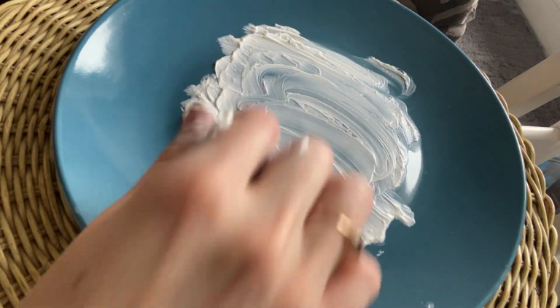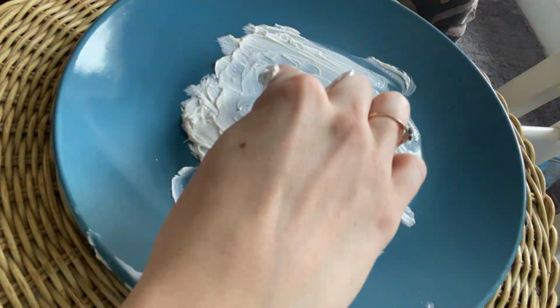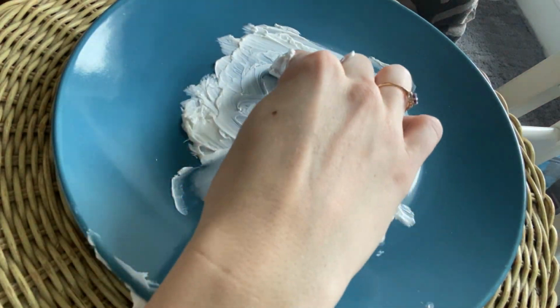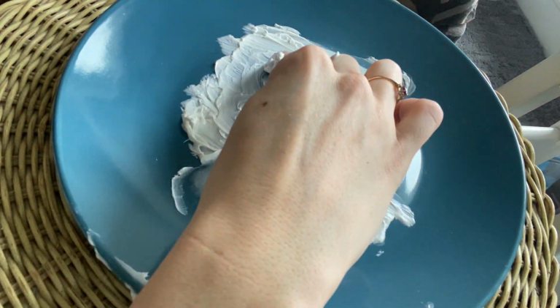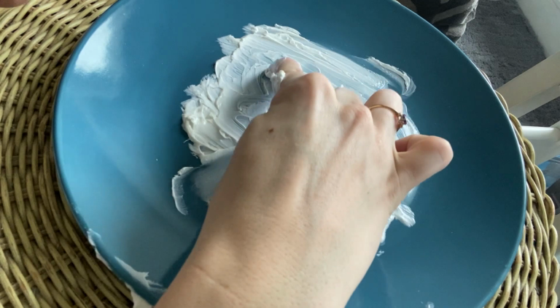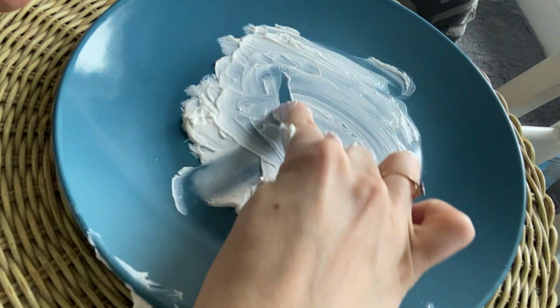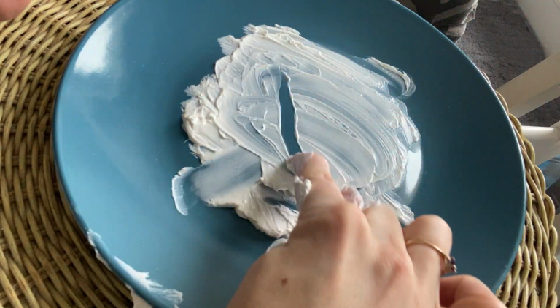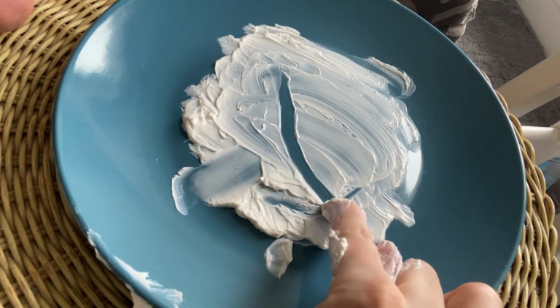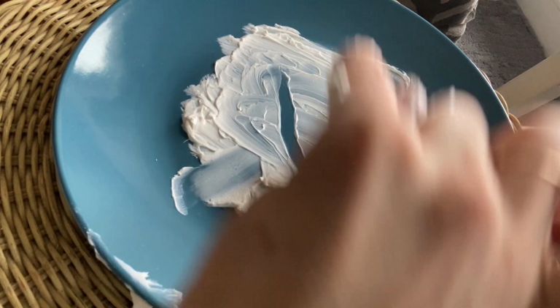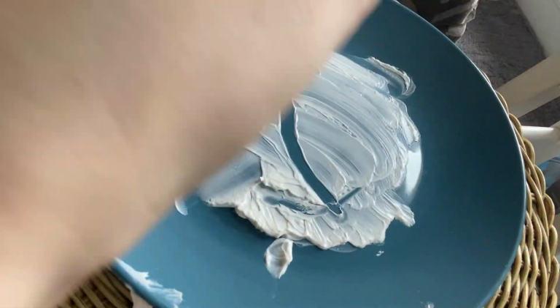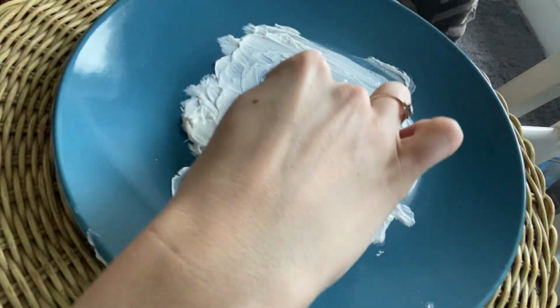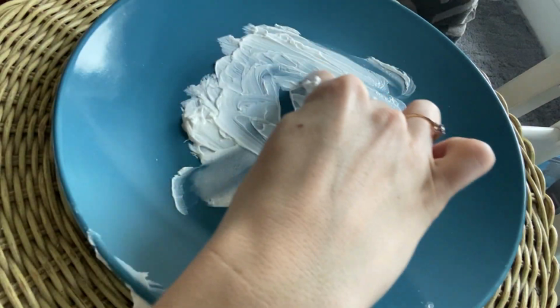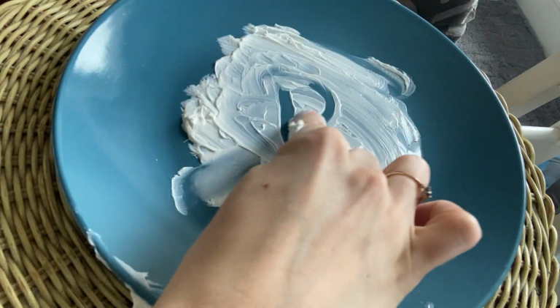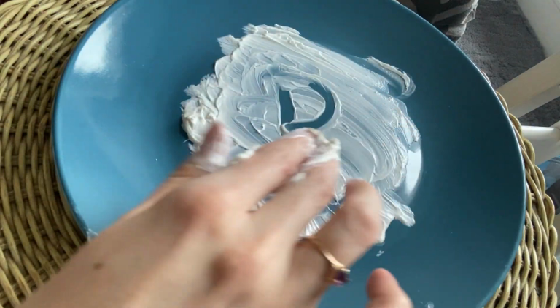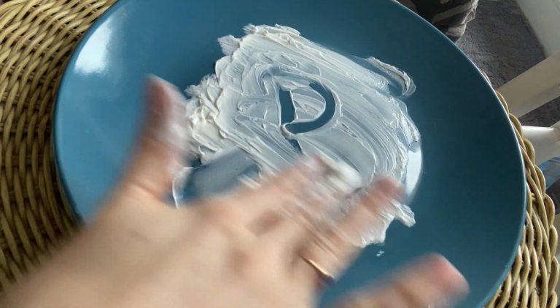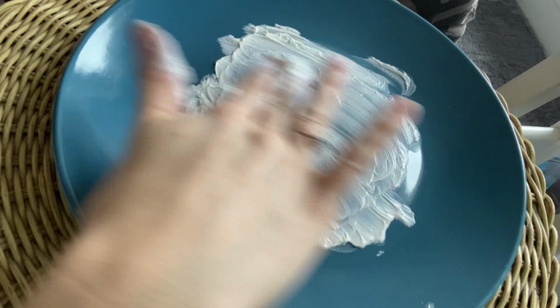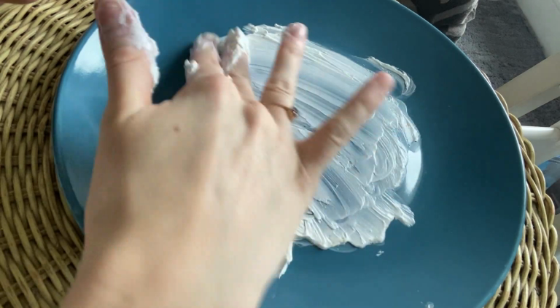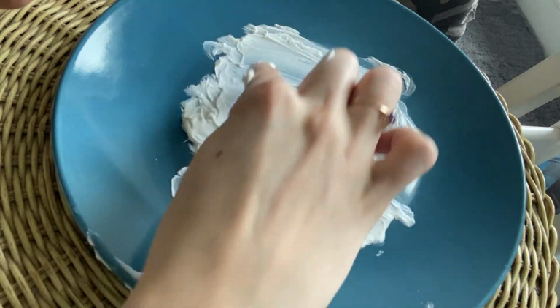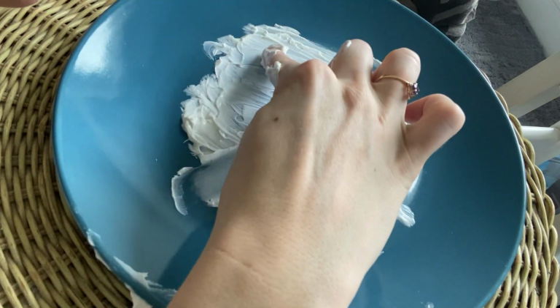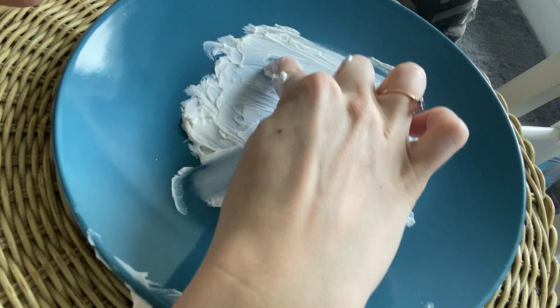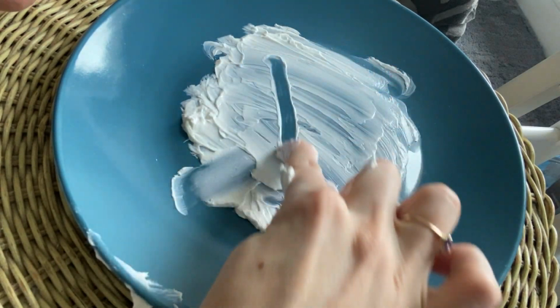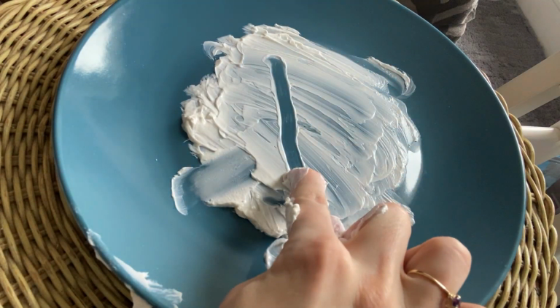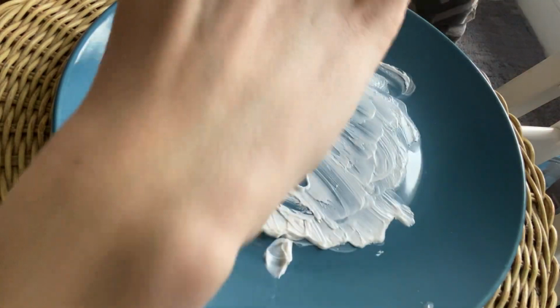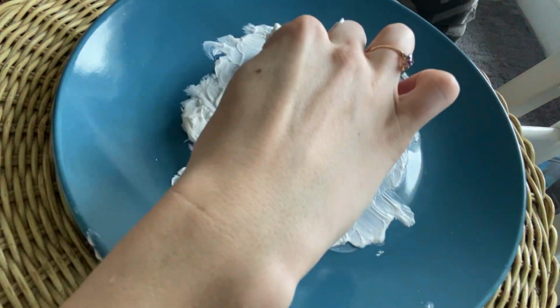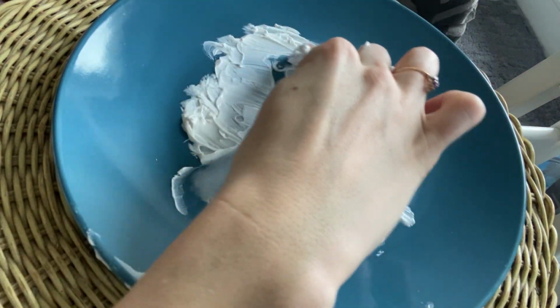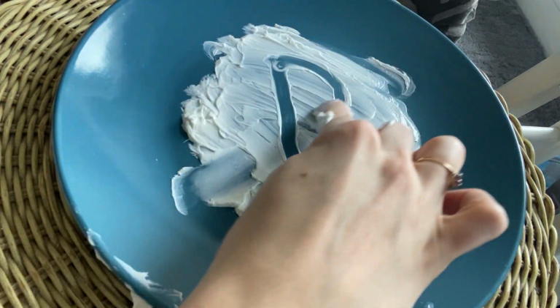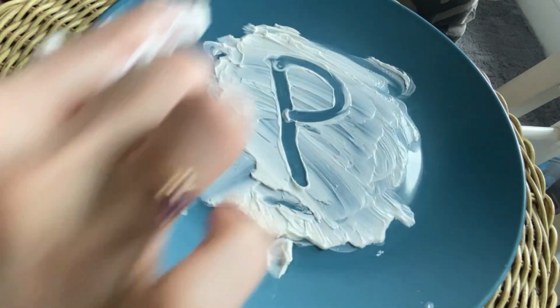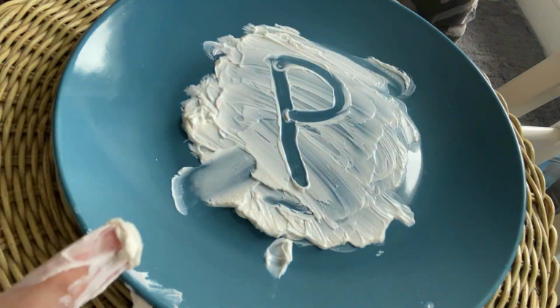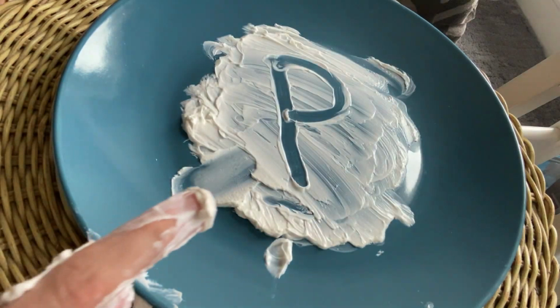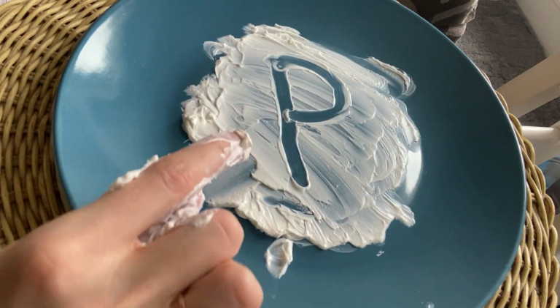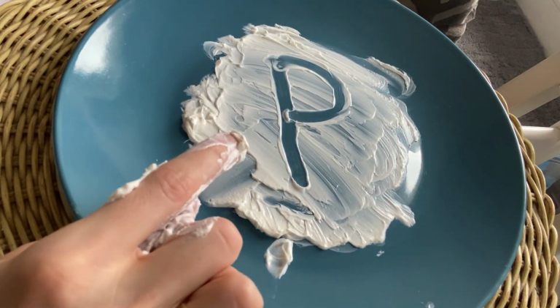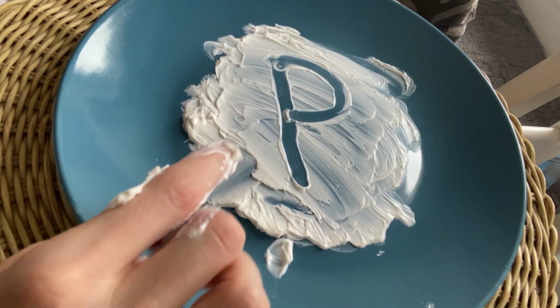Time to make a P. Start at the top, straight down, lift, make a curve. Let me try that one again — straight down, lift, make a curve. P, pant, P.